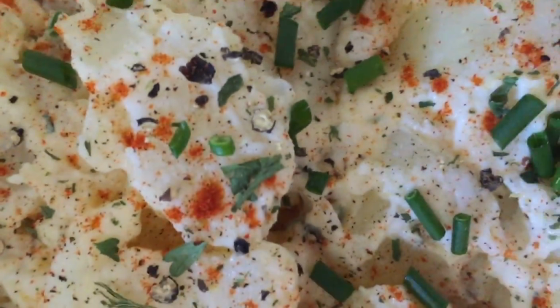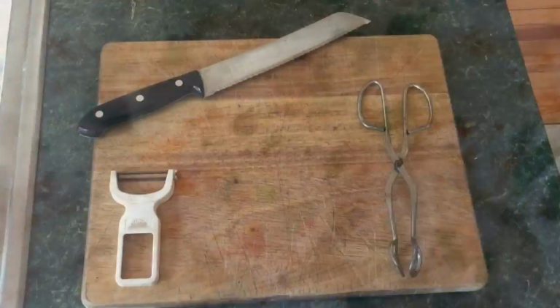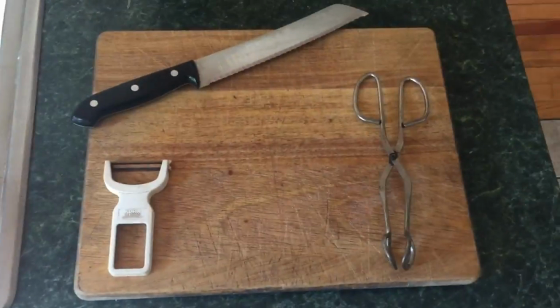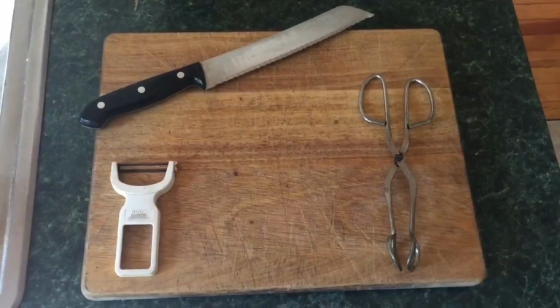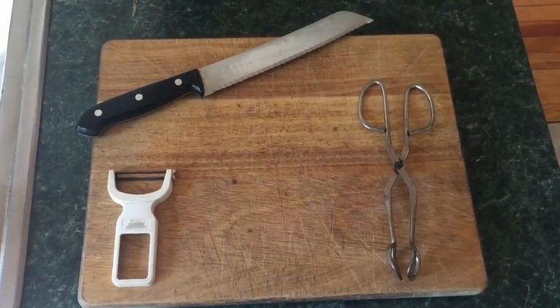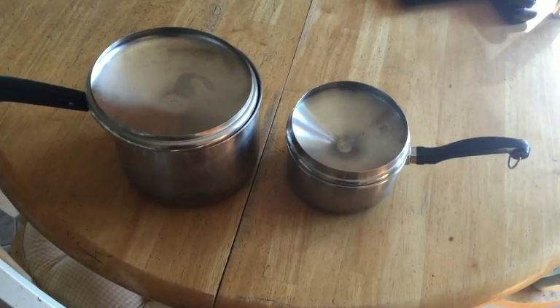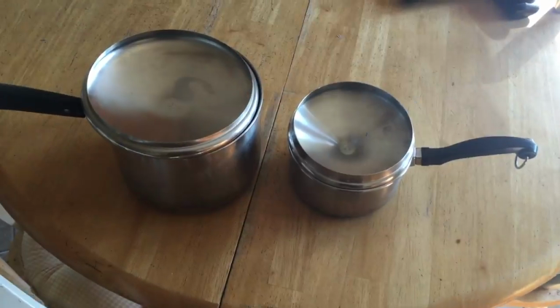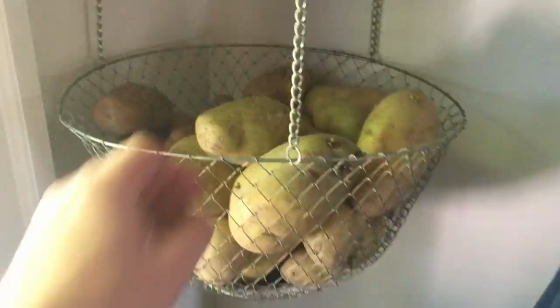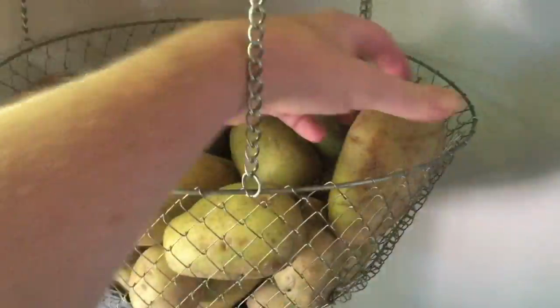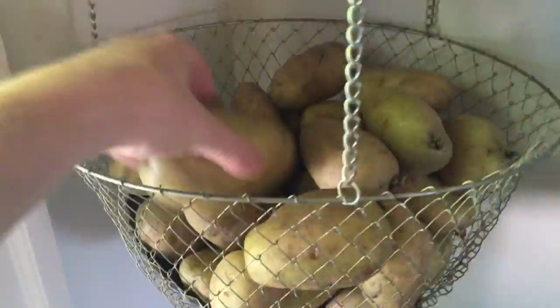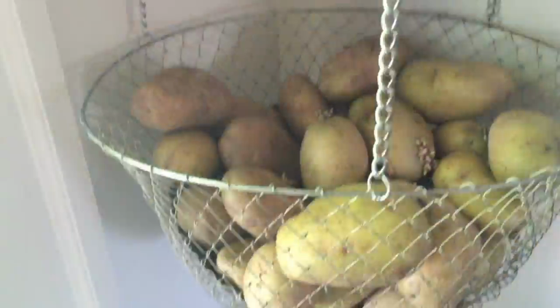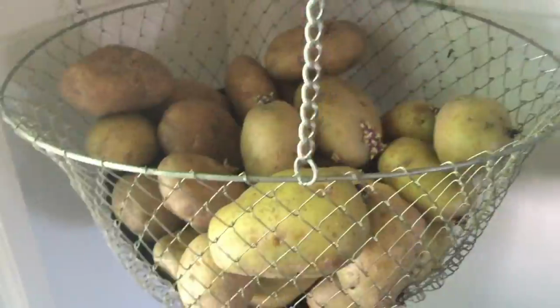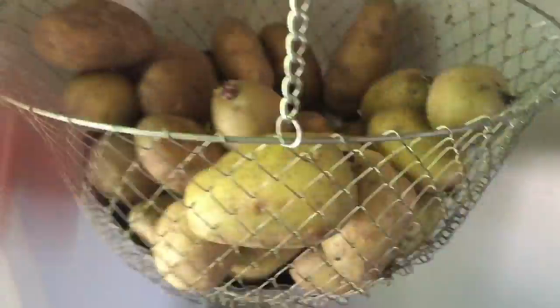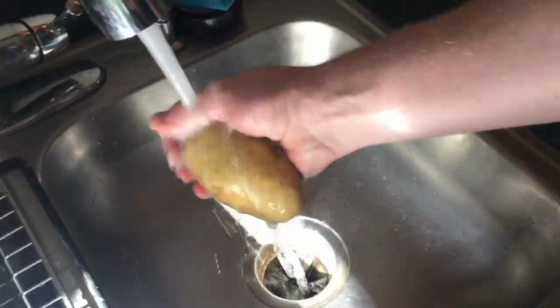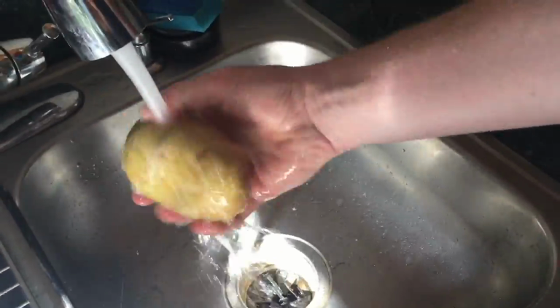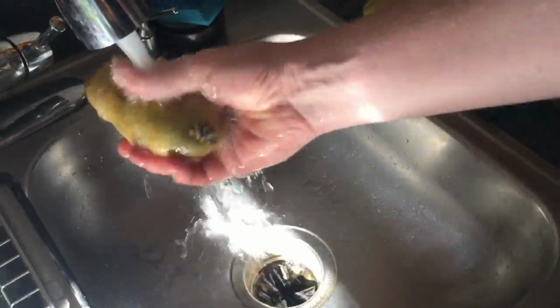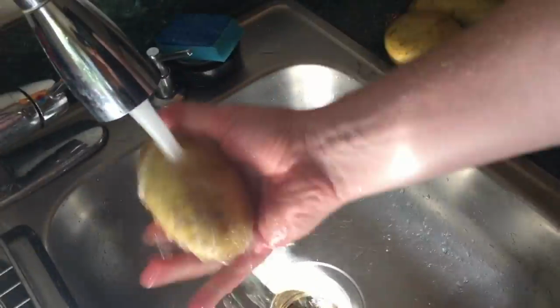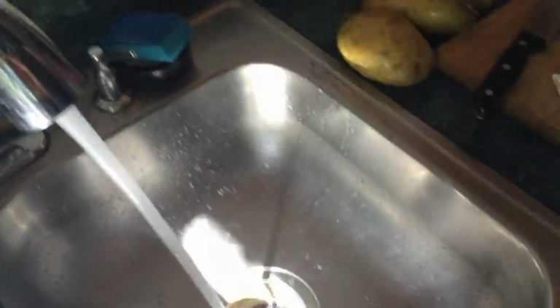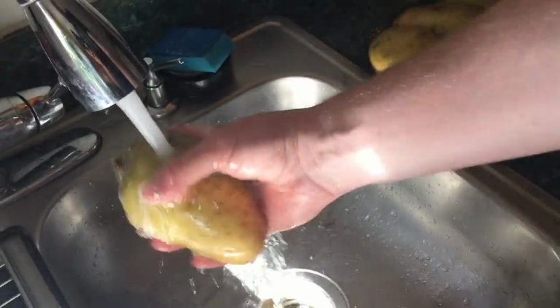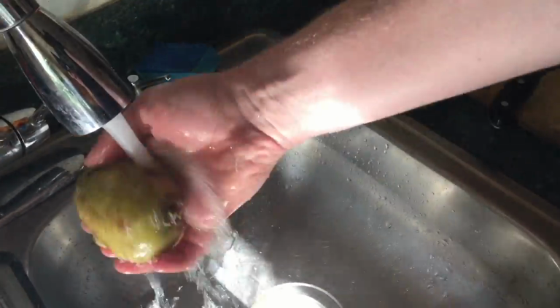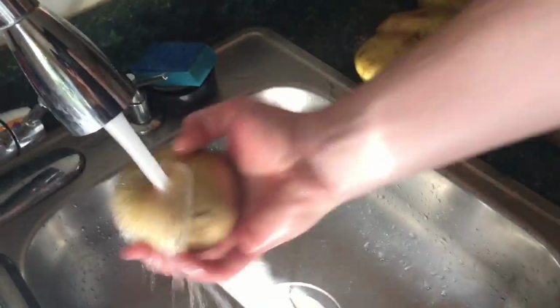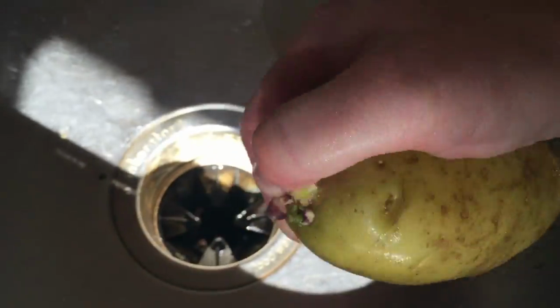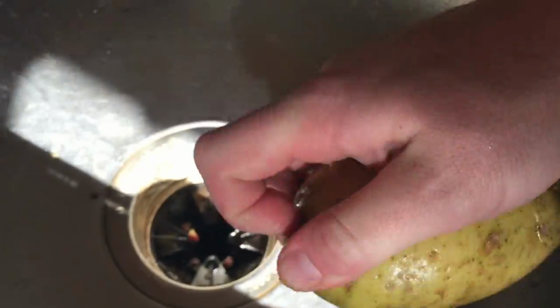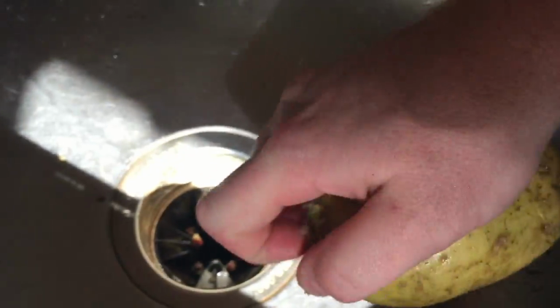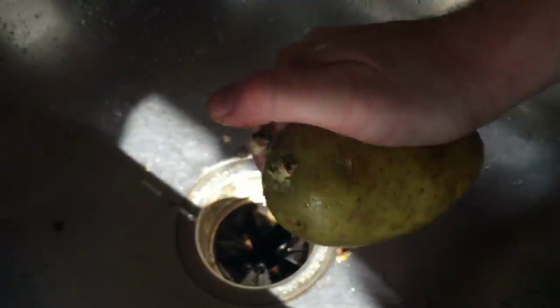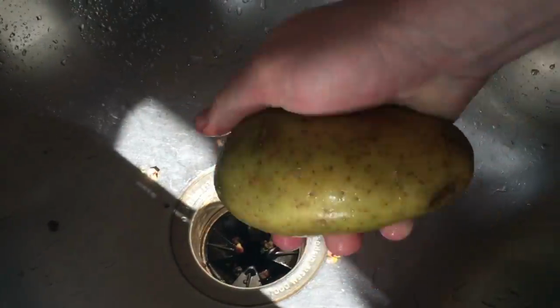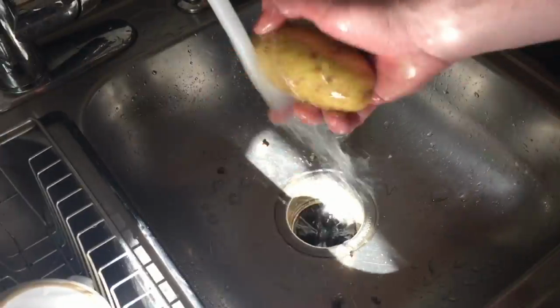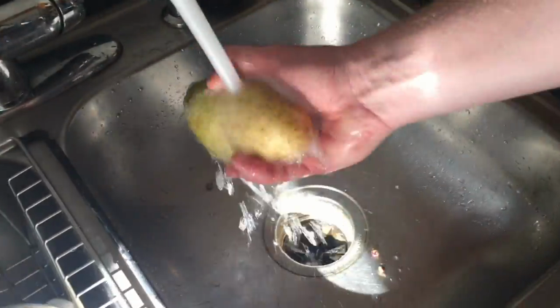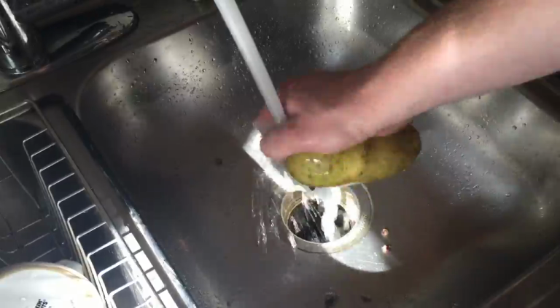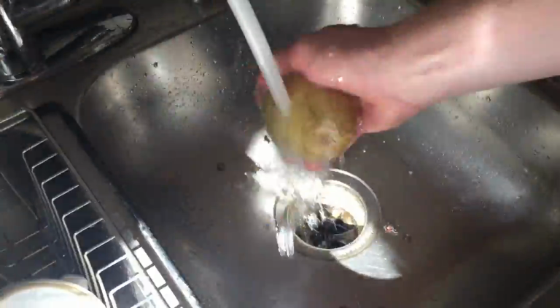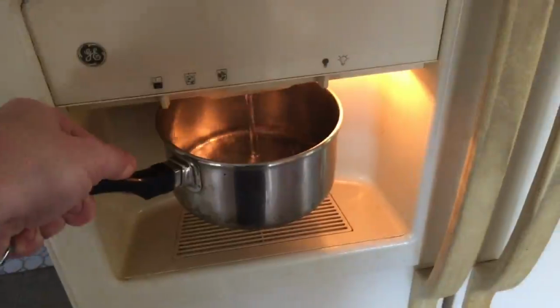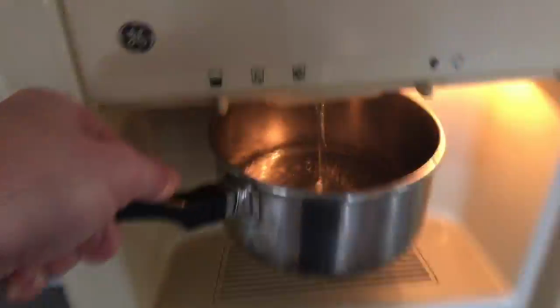Alright, grab a cutting board, knife, peeler, and a couple of pots. You want to grab your spuds — potatoes, whatever you want to call them. Wash them up, get all that dirt off. Pop those eyes out of the potatoes, get rid of those, then wash them again.